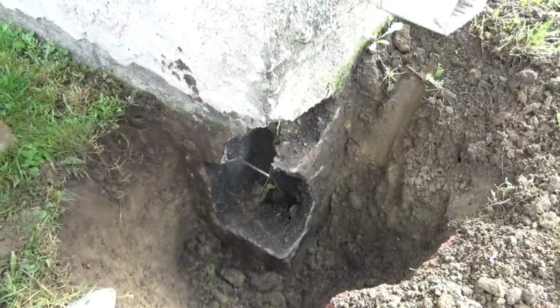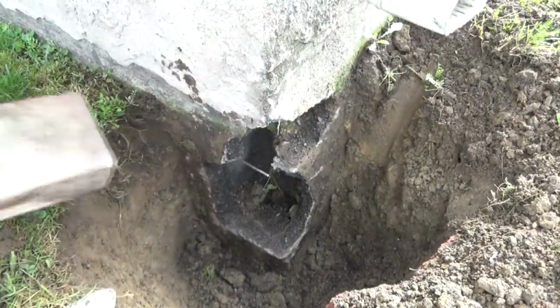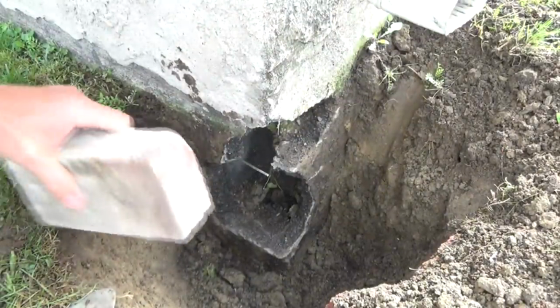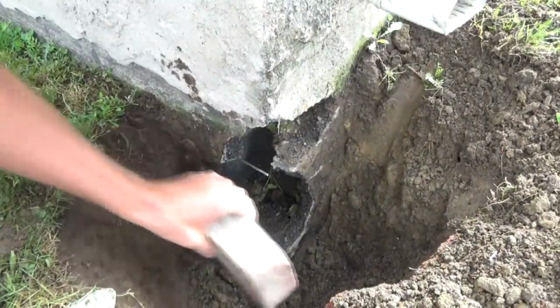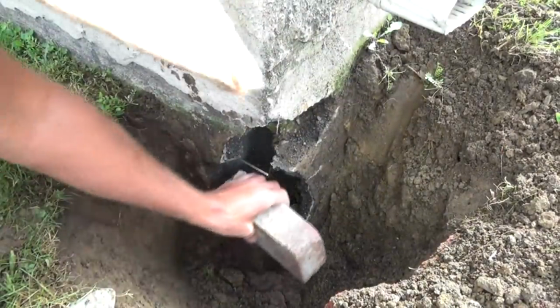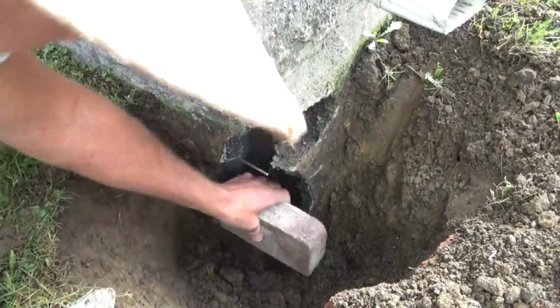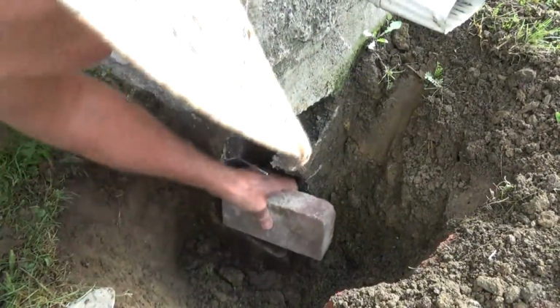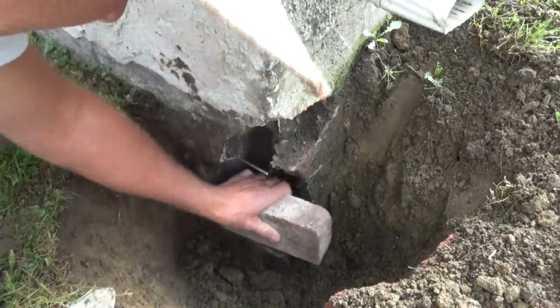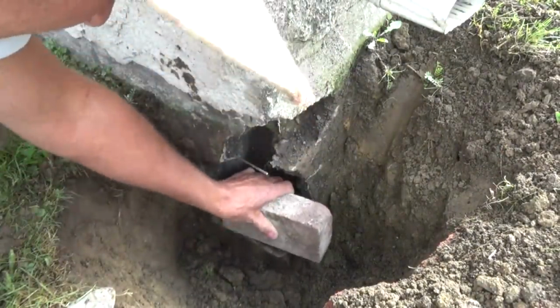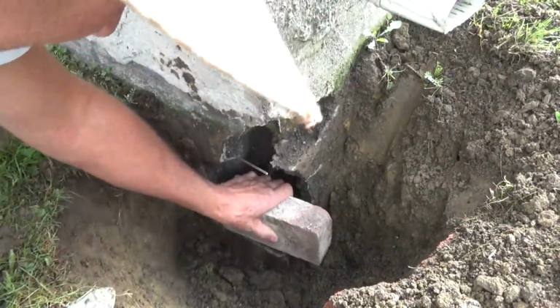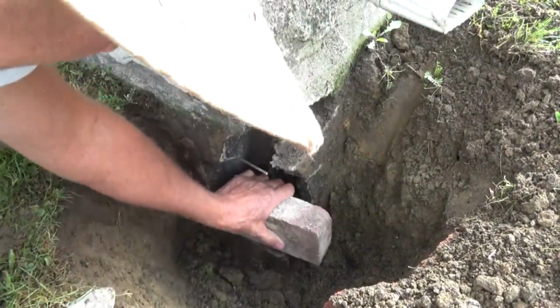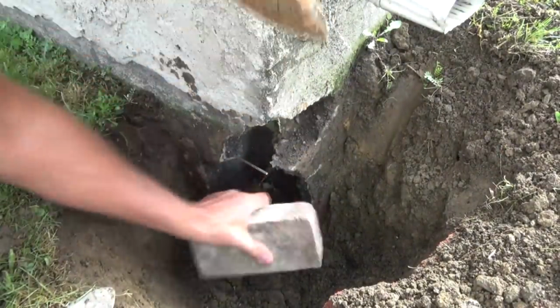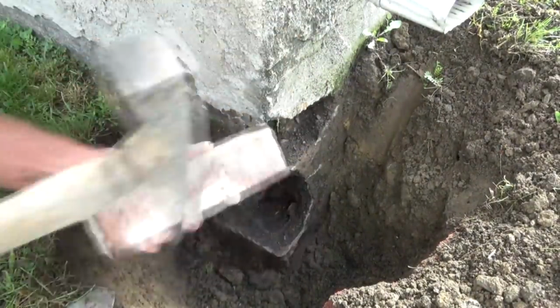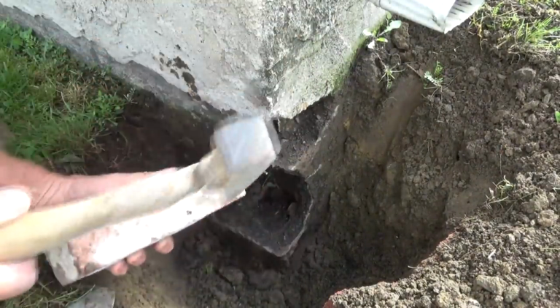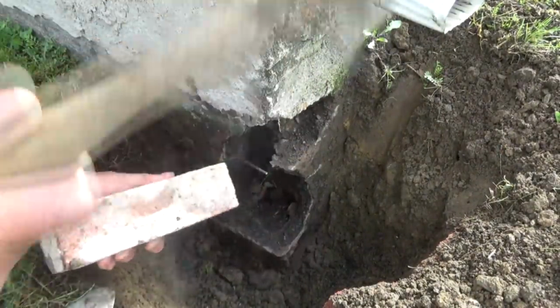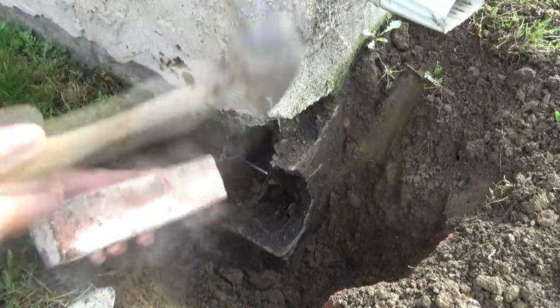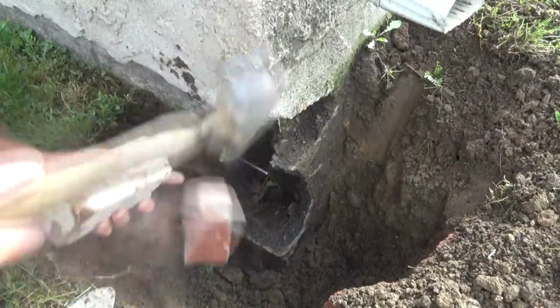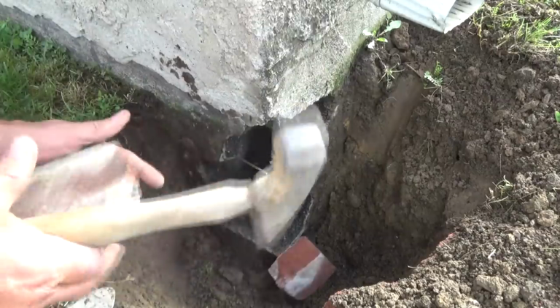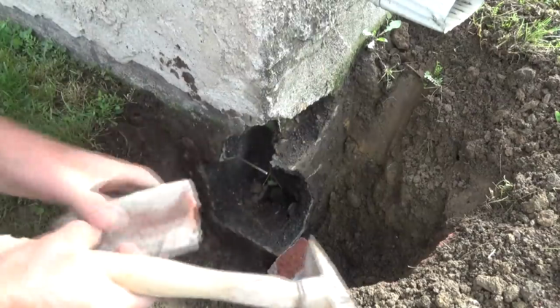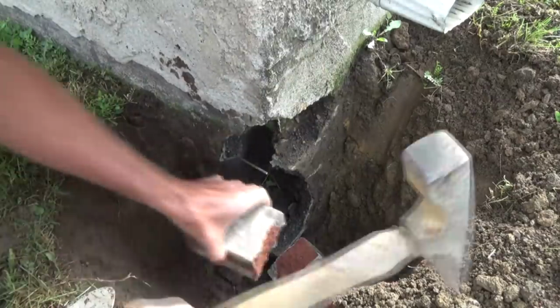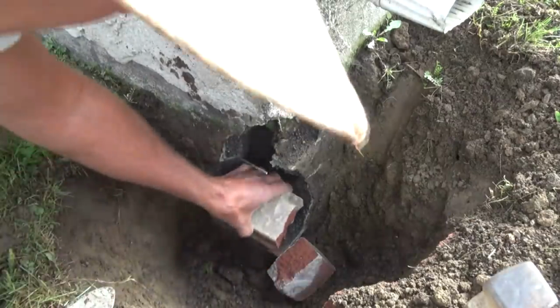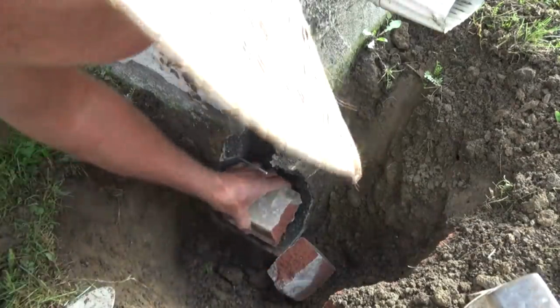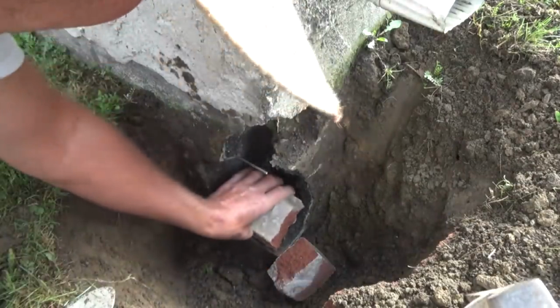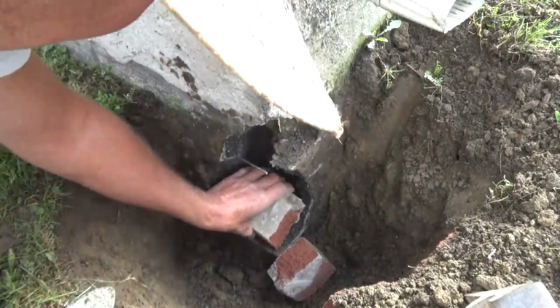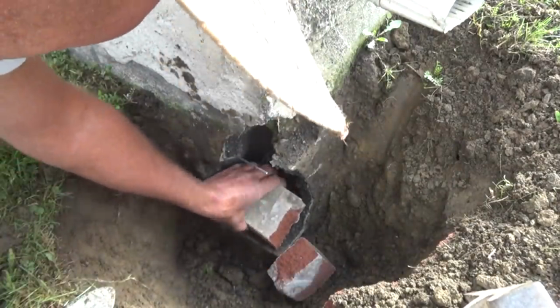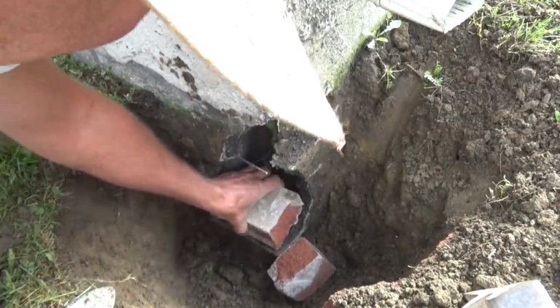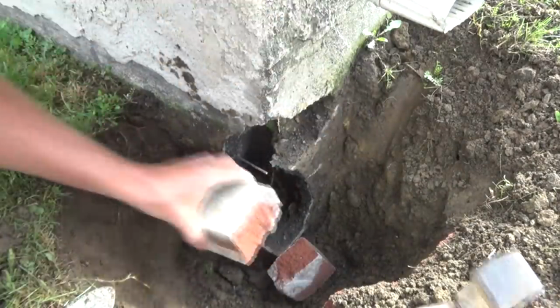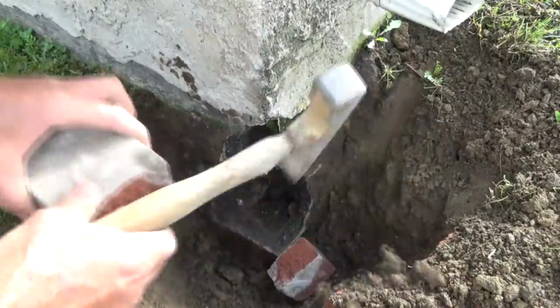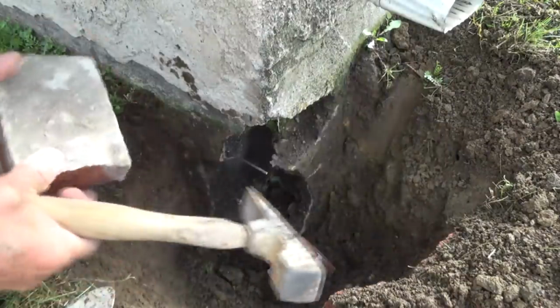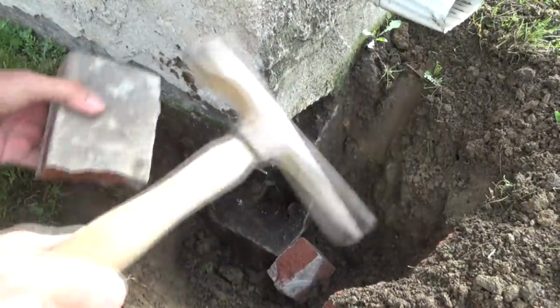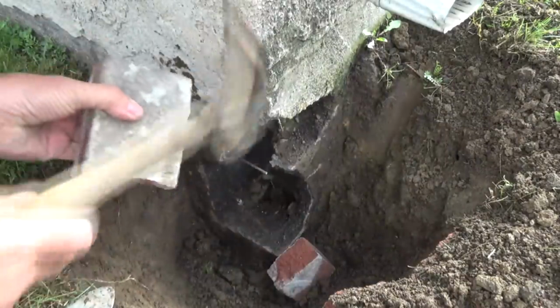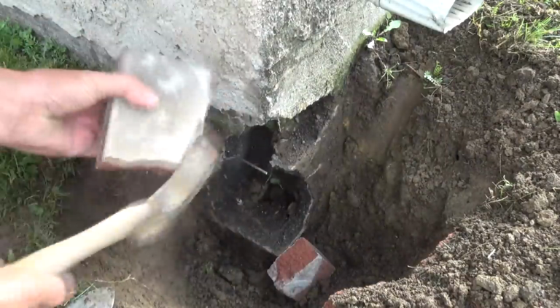Before we do anything else, we mix our cement. We've got to find out what's gonna fit in here — maybe we'll lay it flat like this.